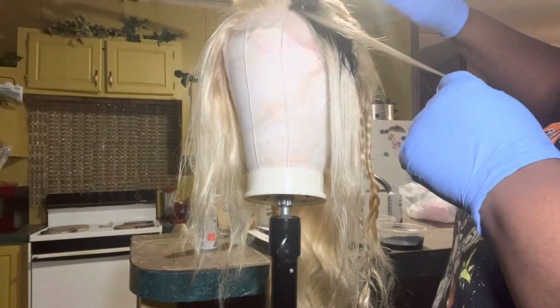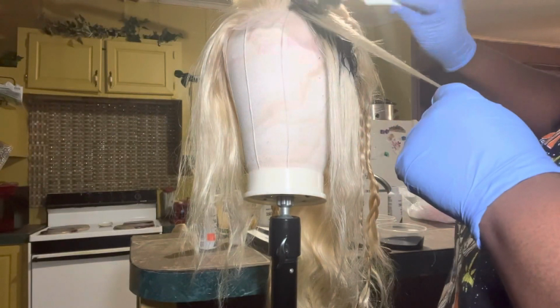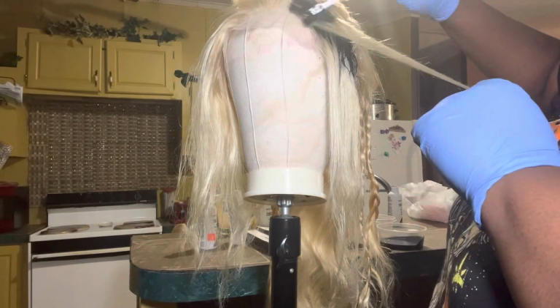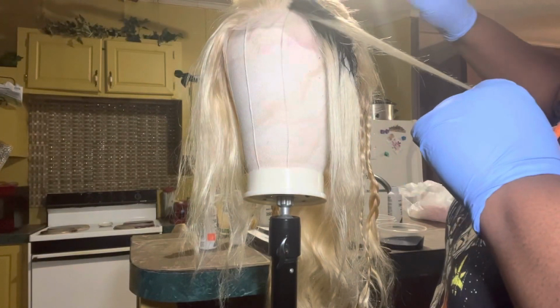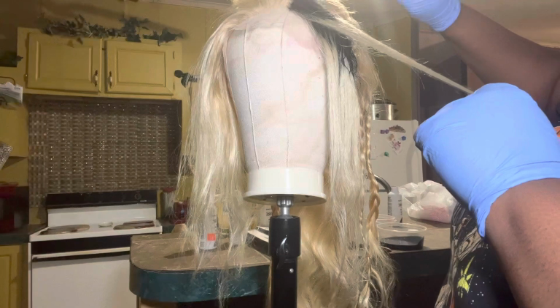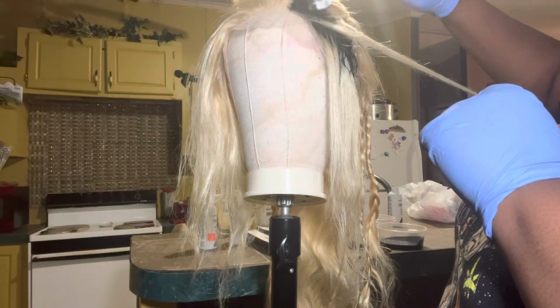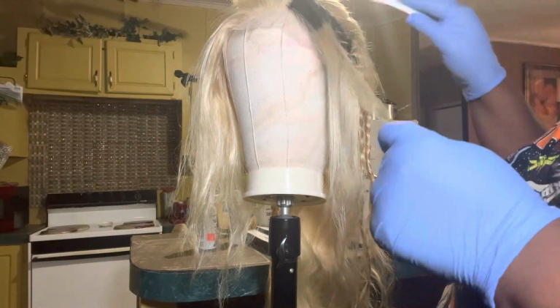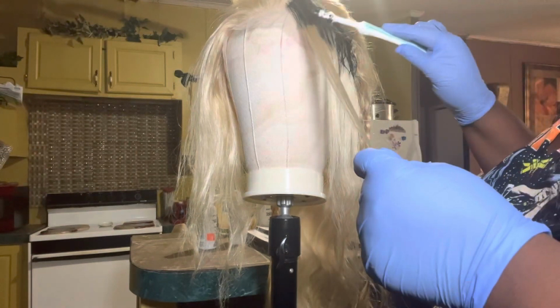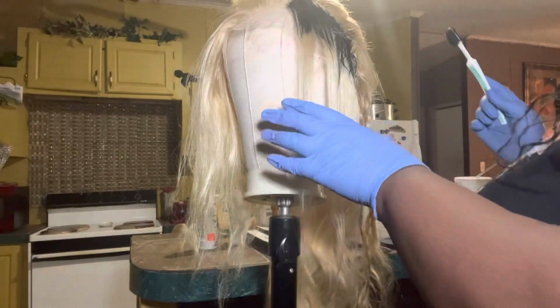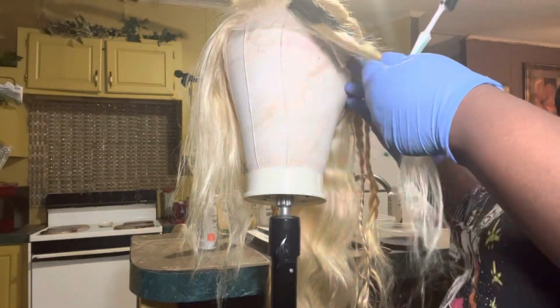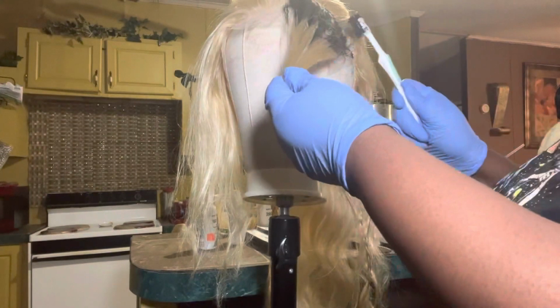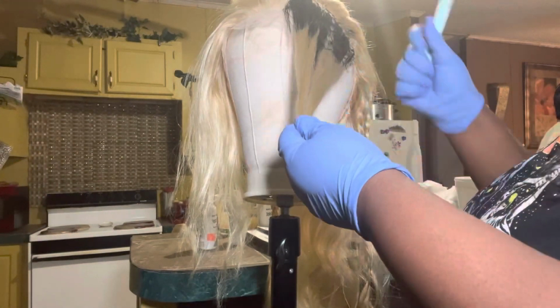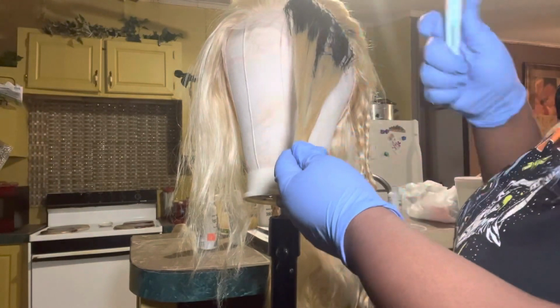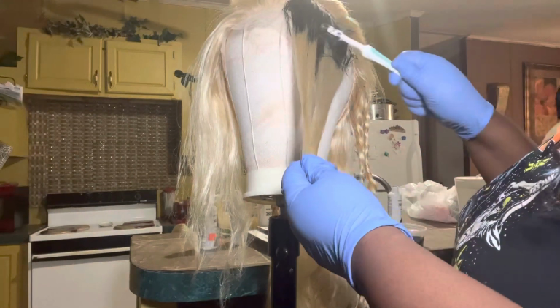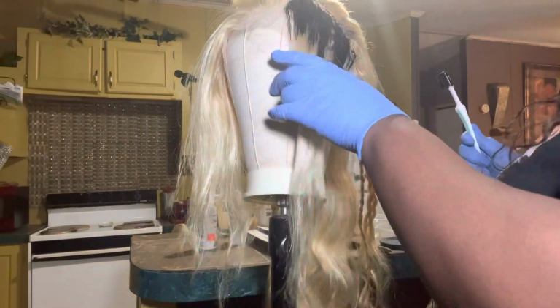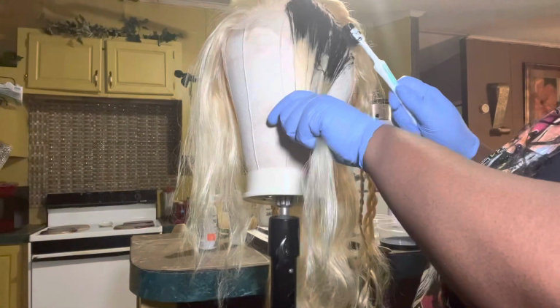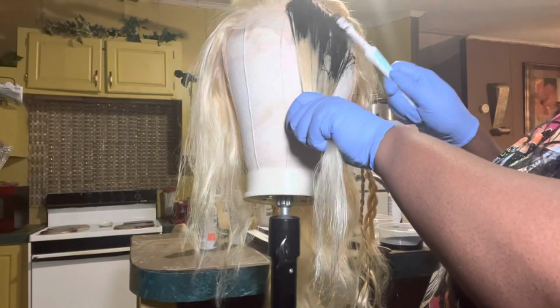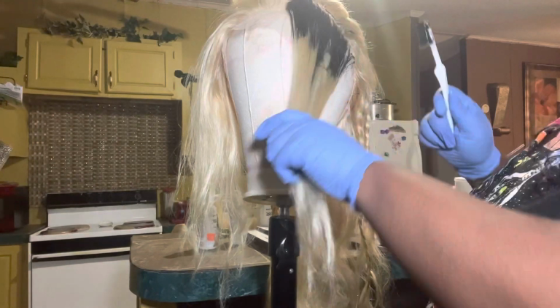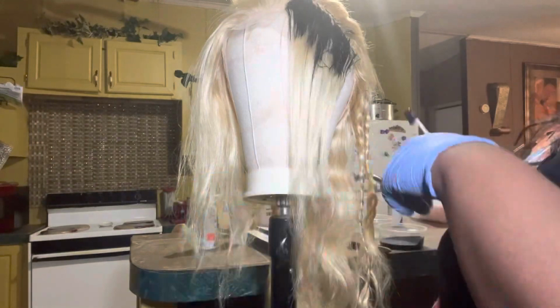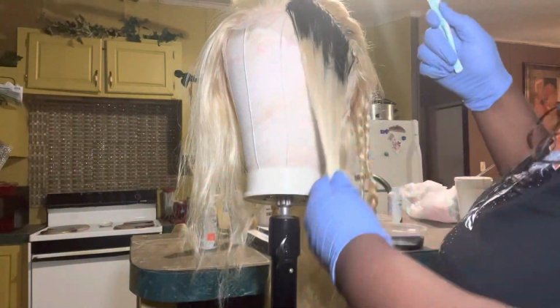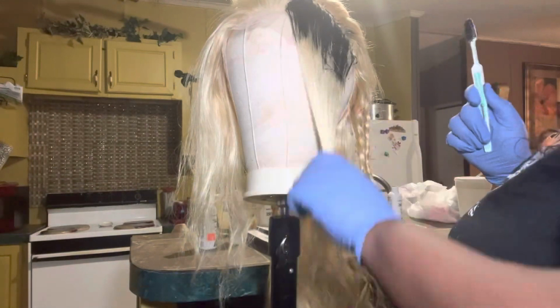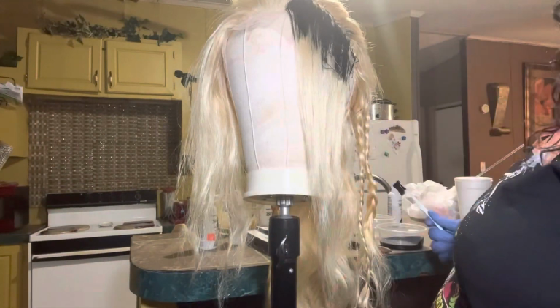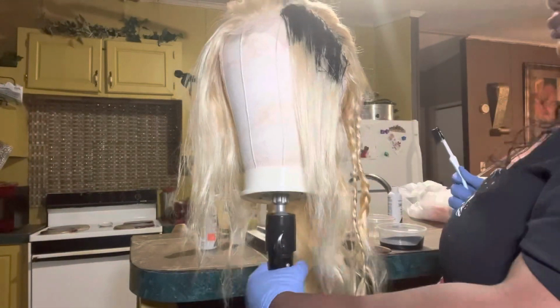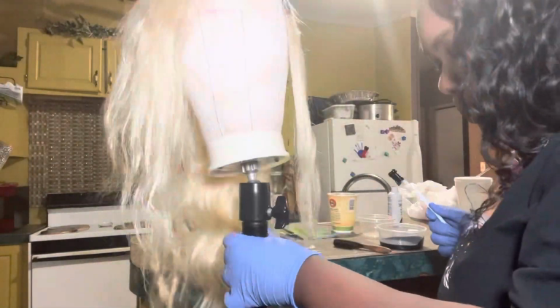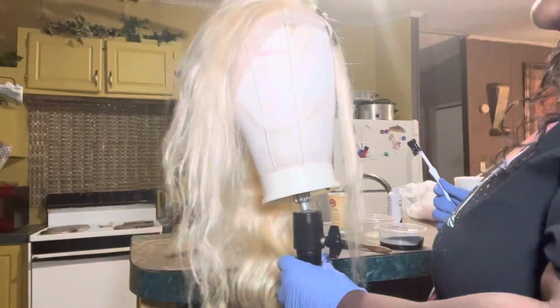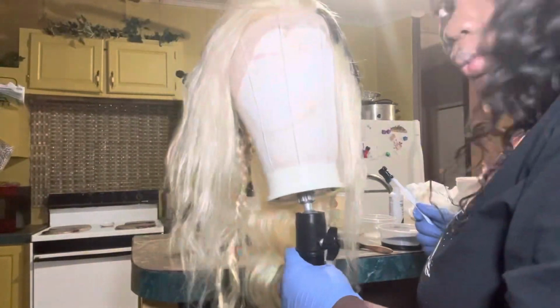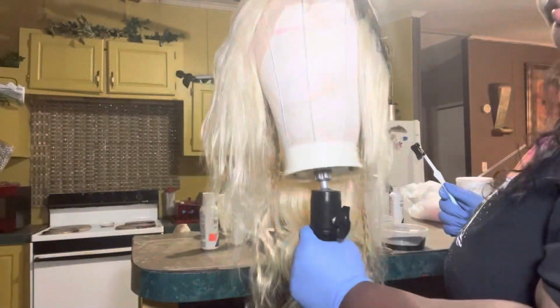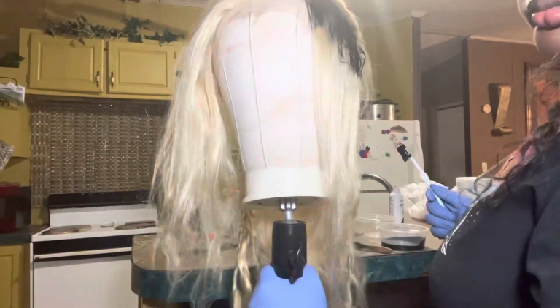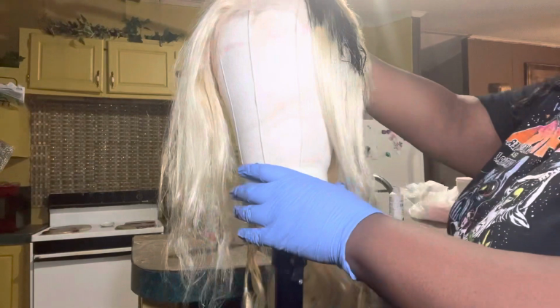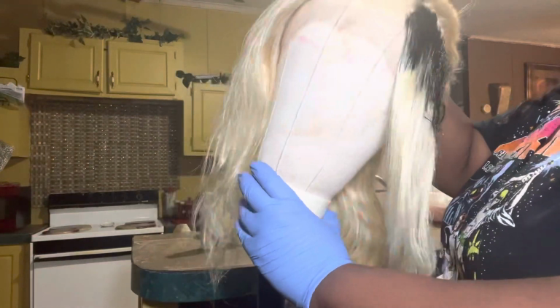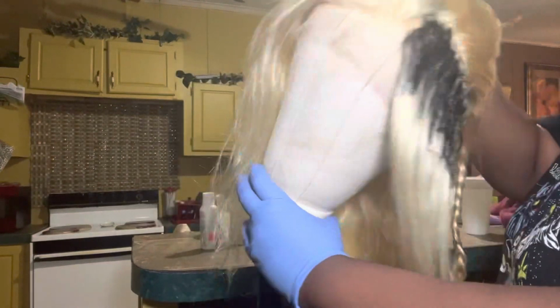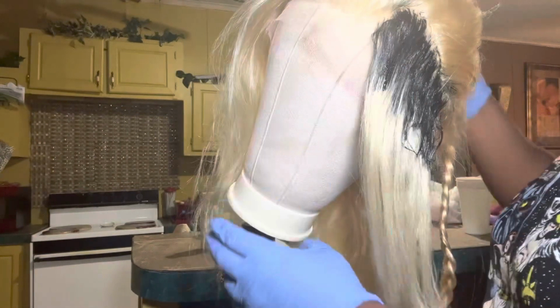So this next part I'm just dyeing the roots black in front on the frontal. You gotta be careful when you're dyeing the frontal roots so you won't have them messed up and so they won't be uneven and stuff like that.